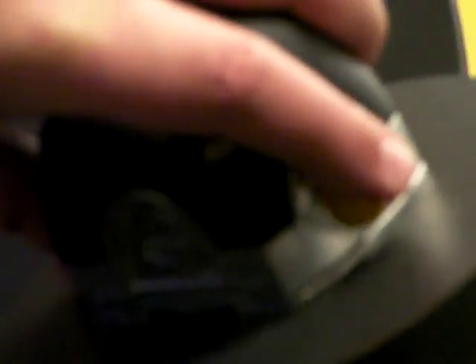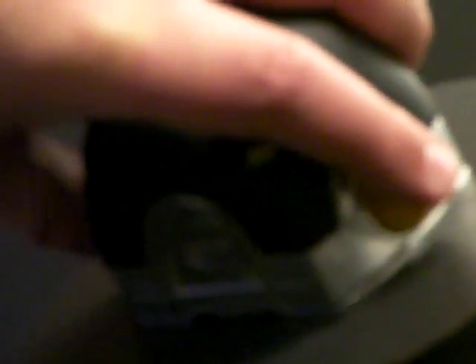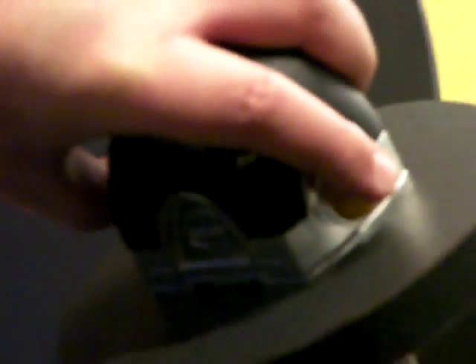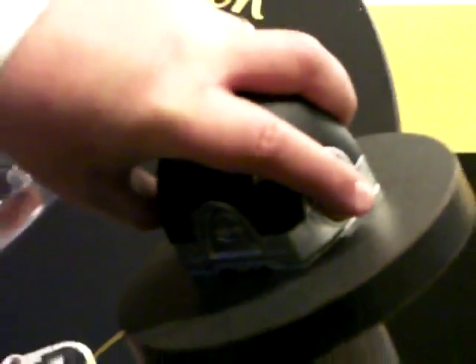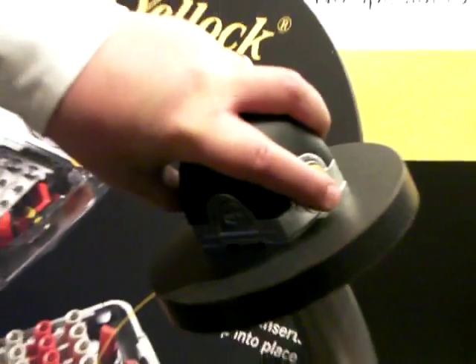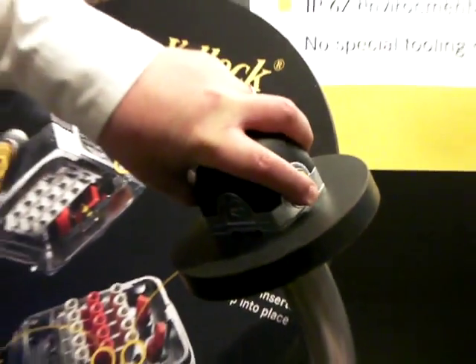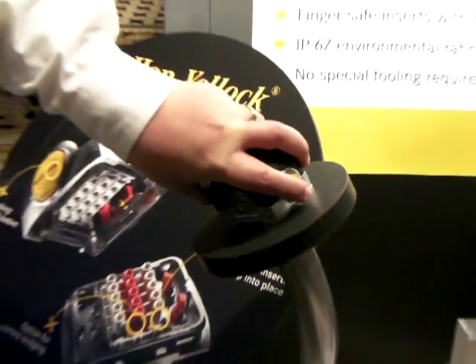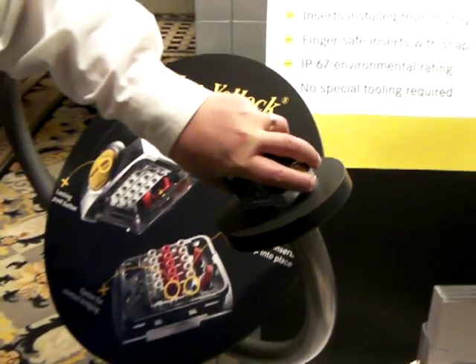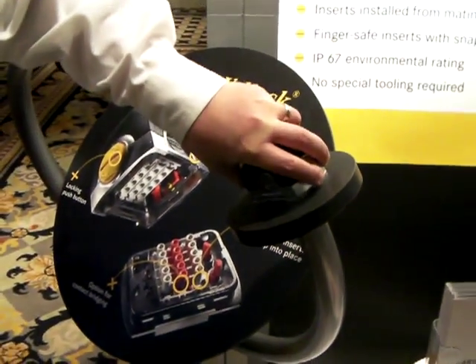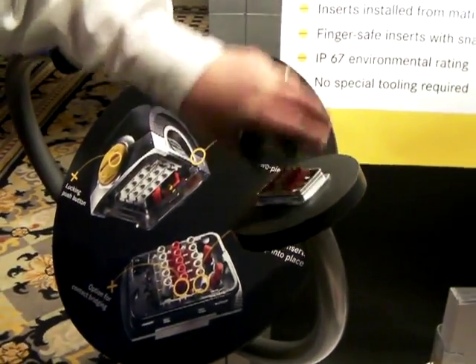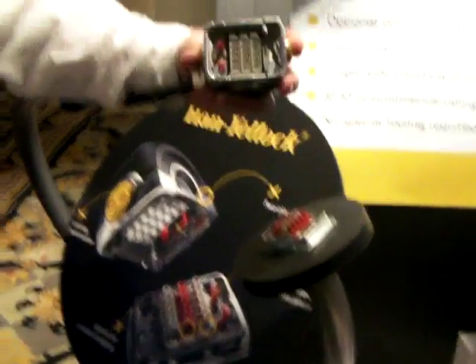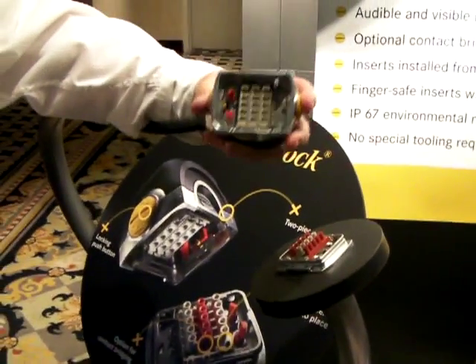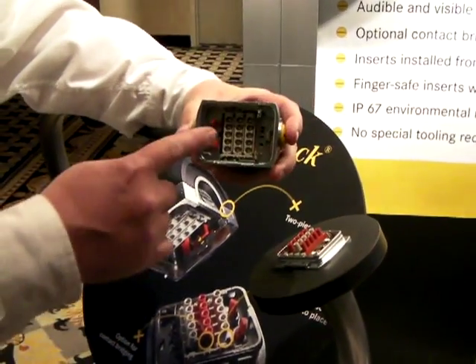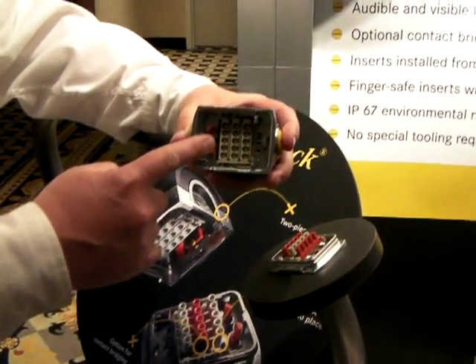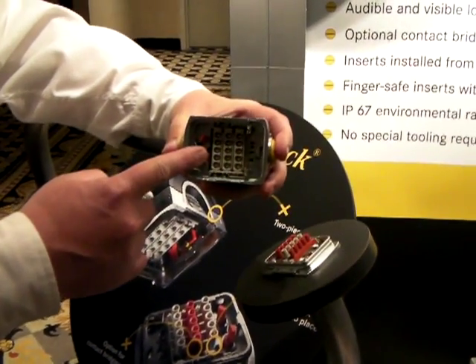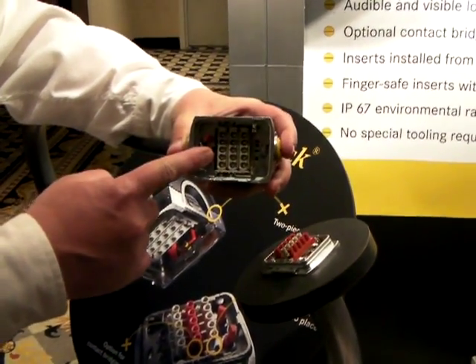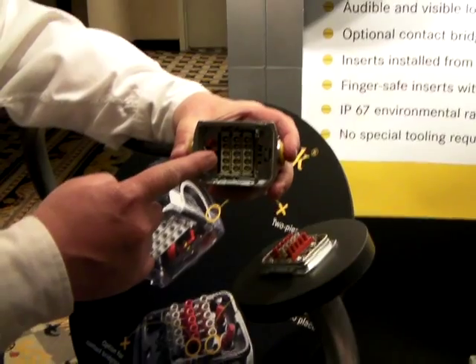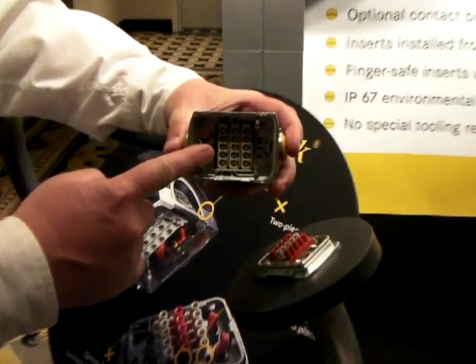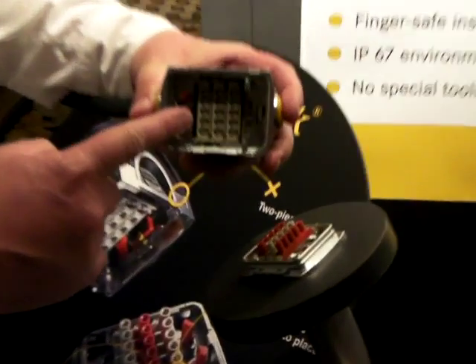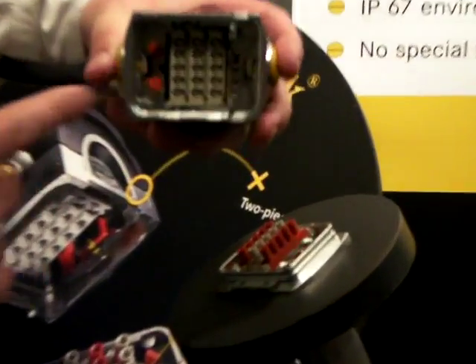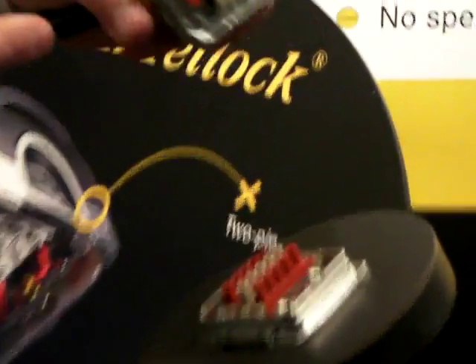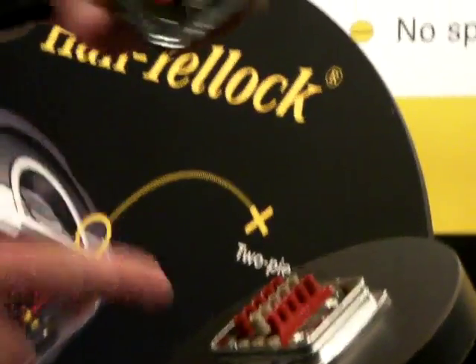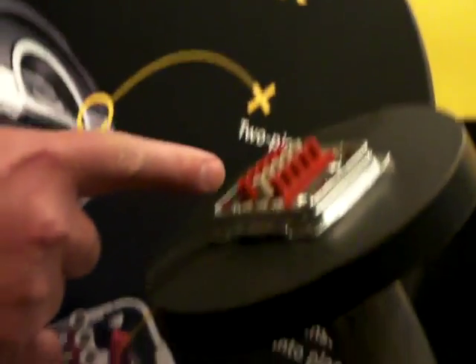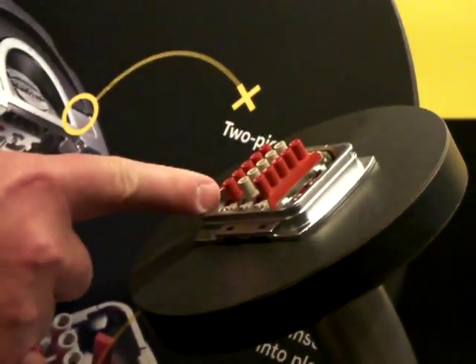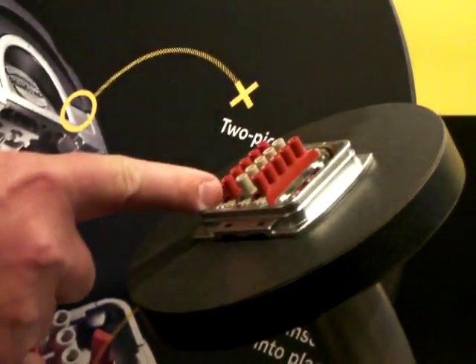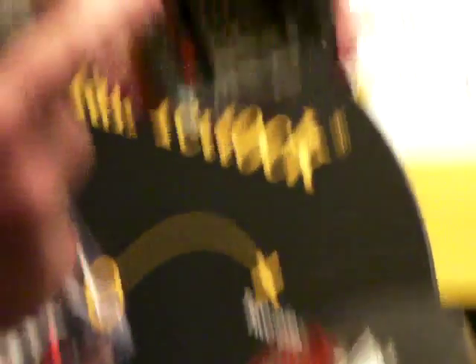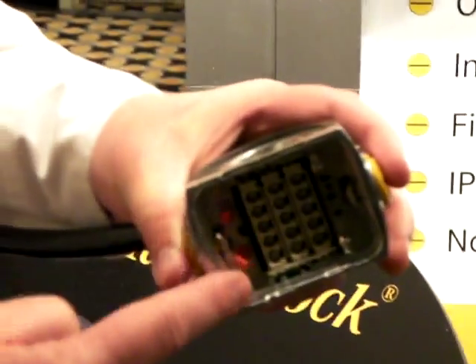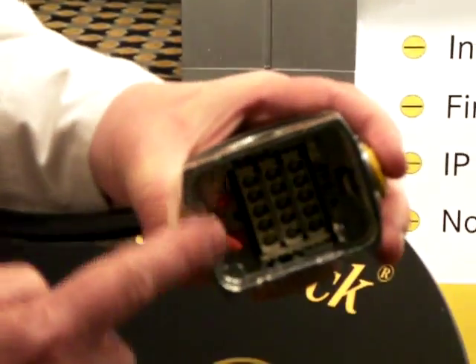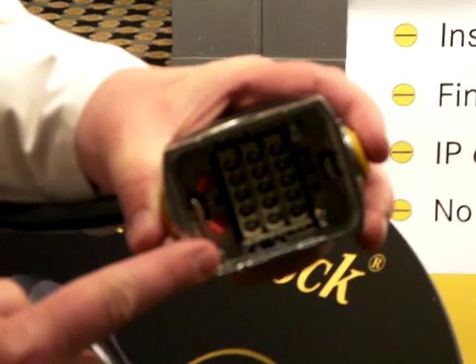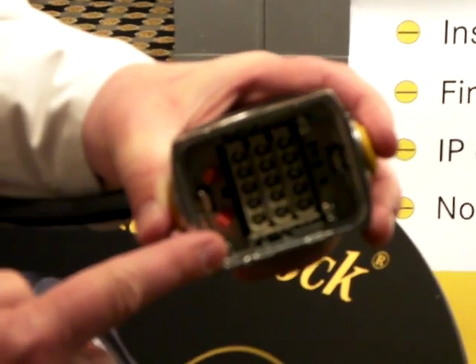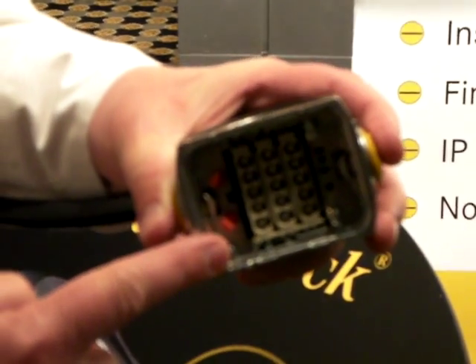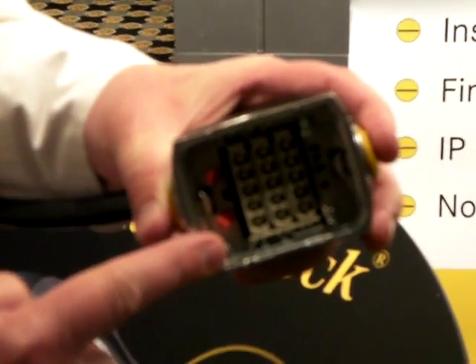This connector is rated IP67 and has very good EMI/RFI qualities. Each contact inside is rated at 20 amps per contact. It's easily configured with coding pins, with 25 coding possibilities directly in the housing.